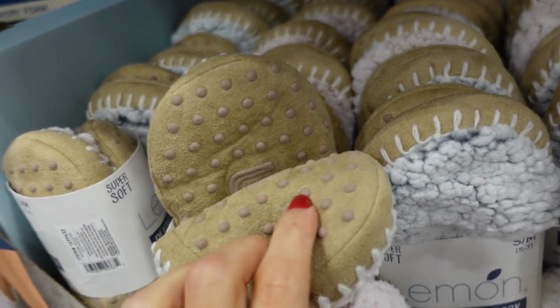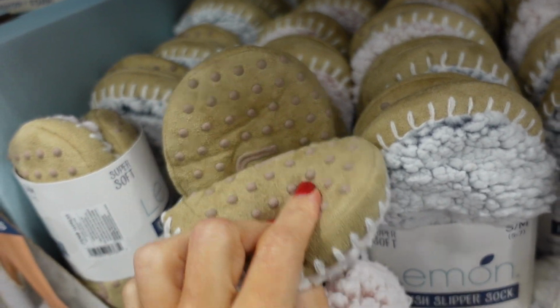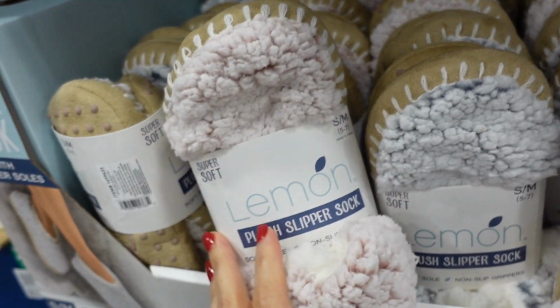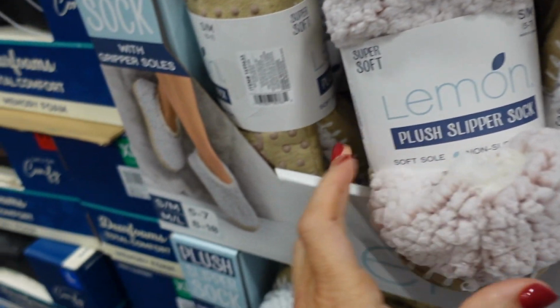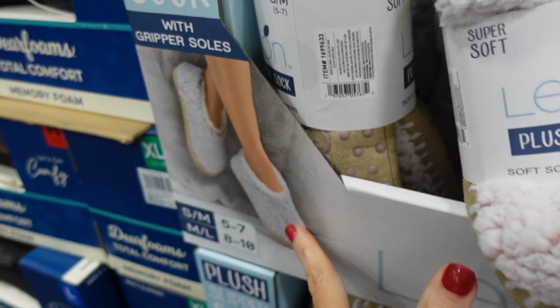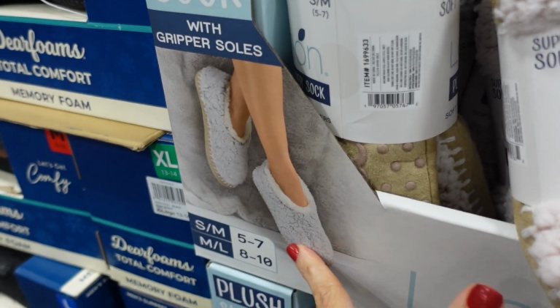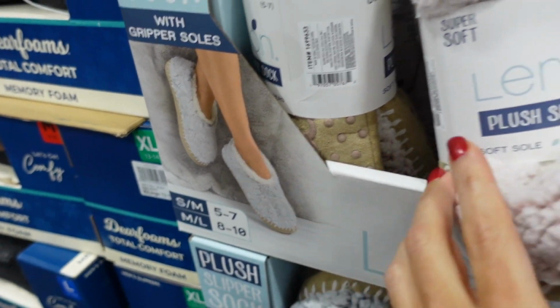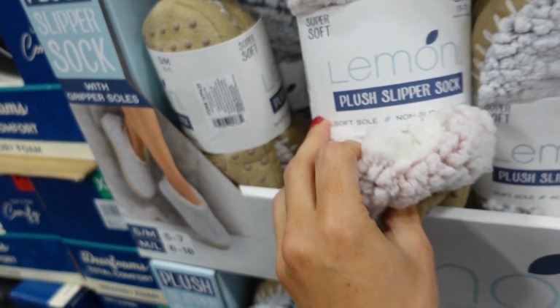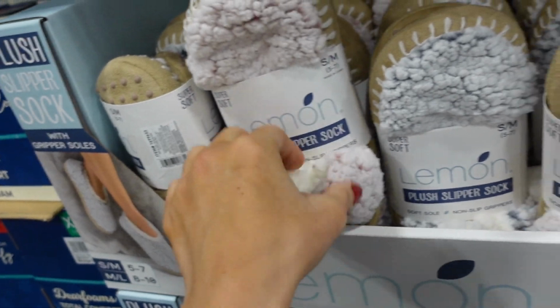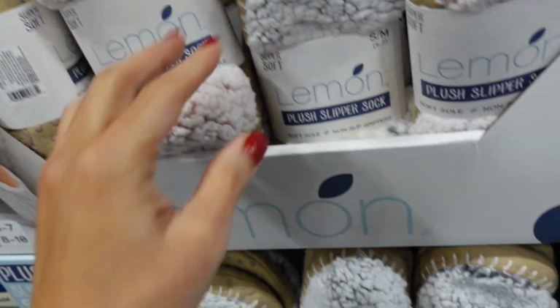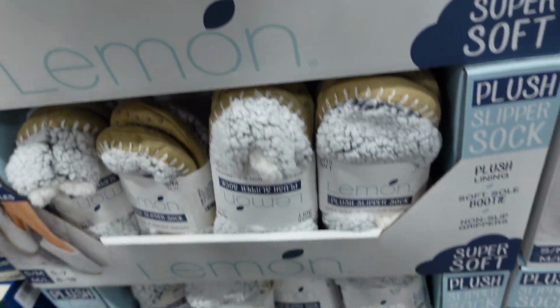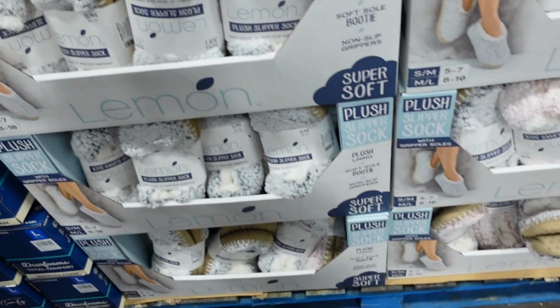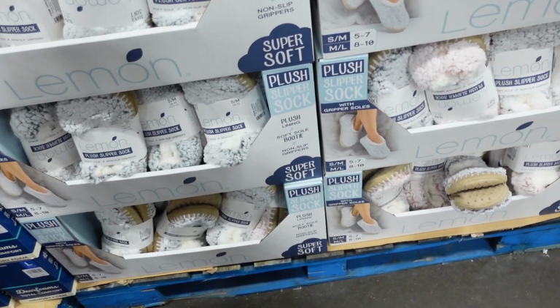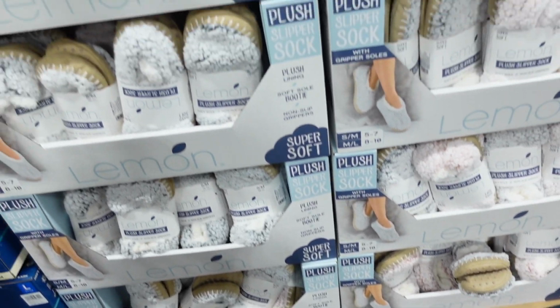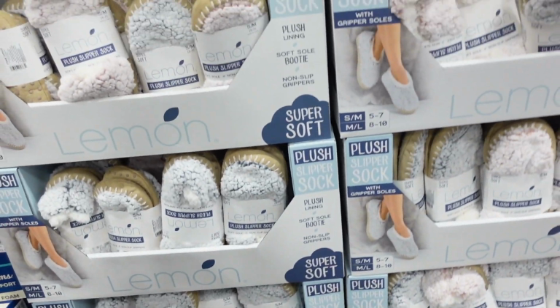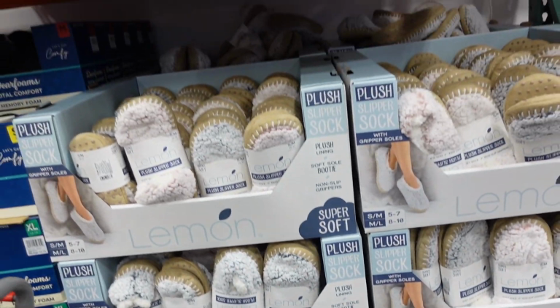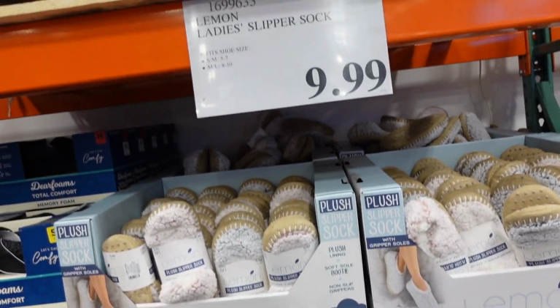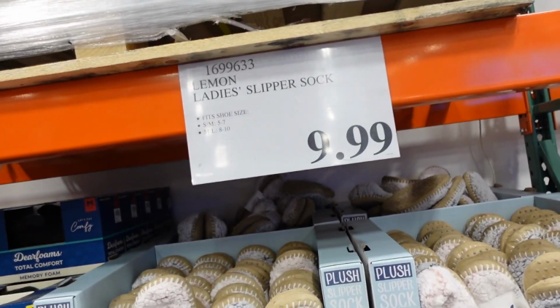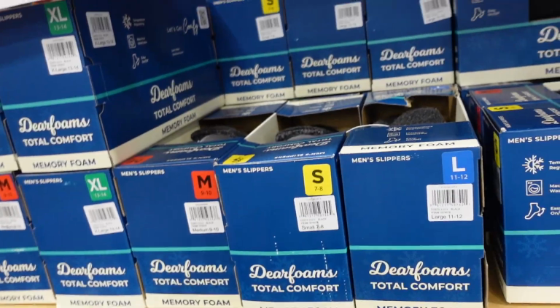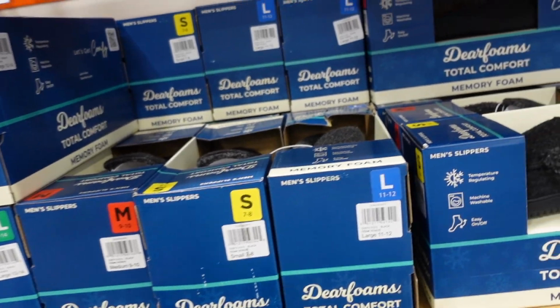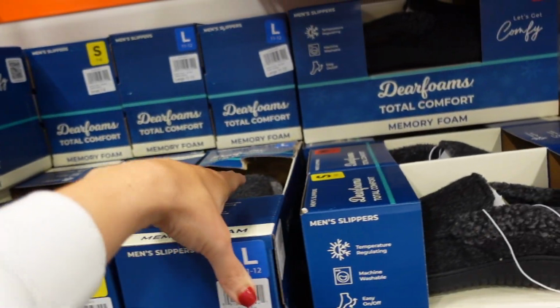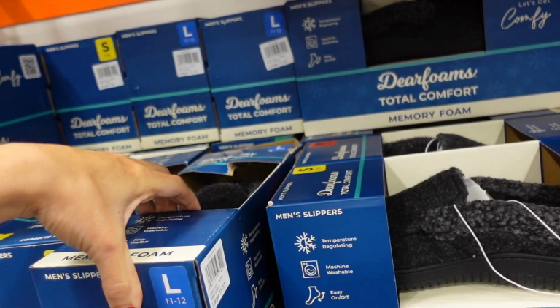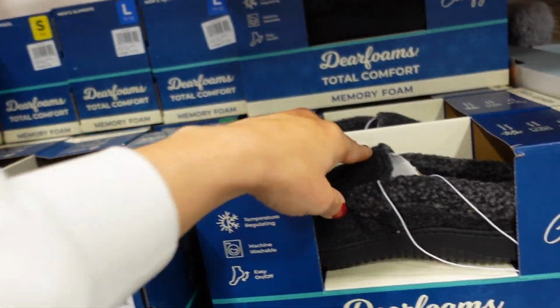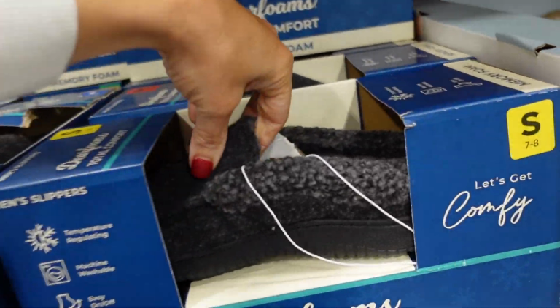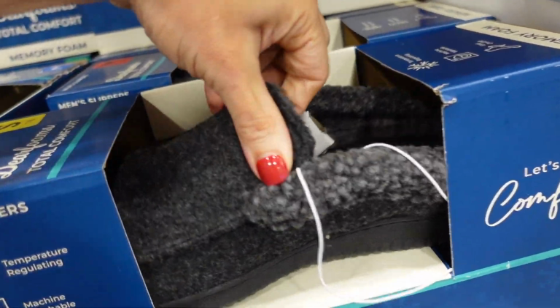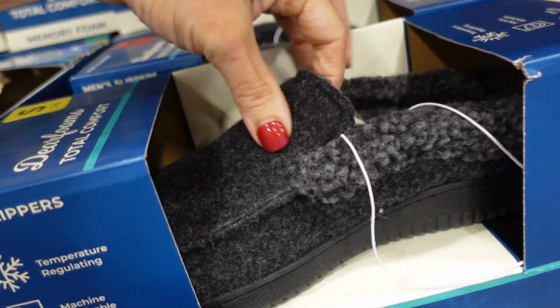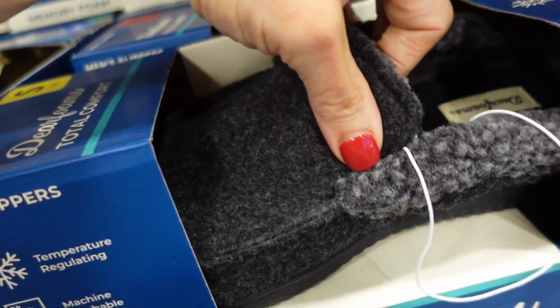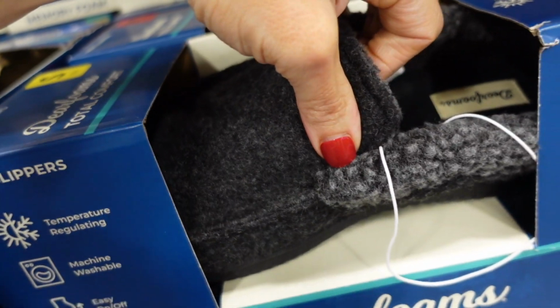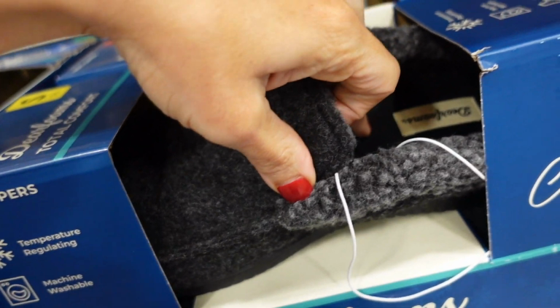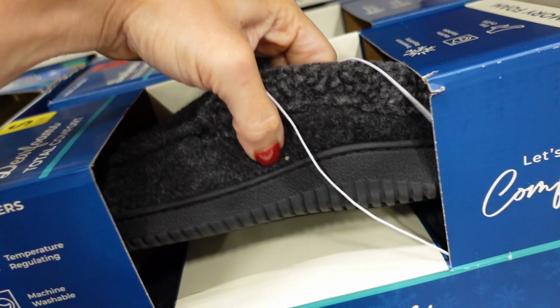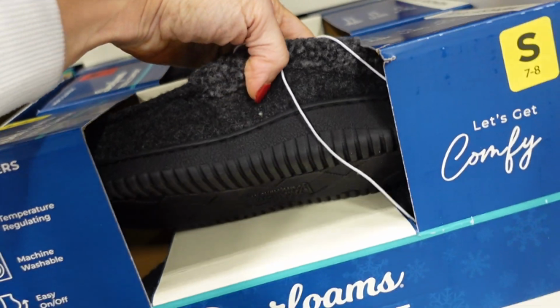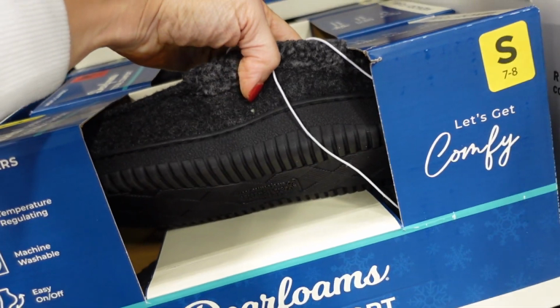New slippers from the brand Lemon — plush material, rounded toe, gripper bottom. Available in pink, blue, and yellow. They're $9.99.